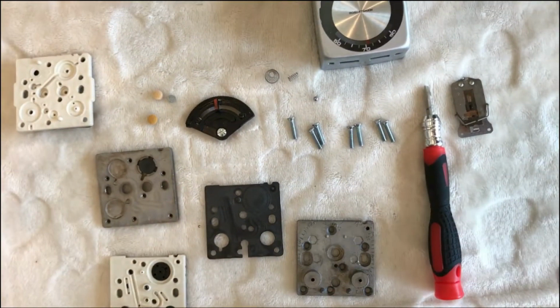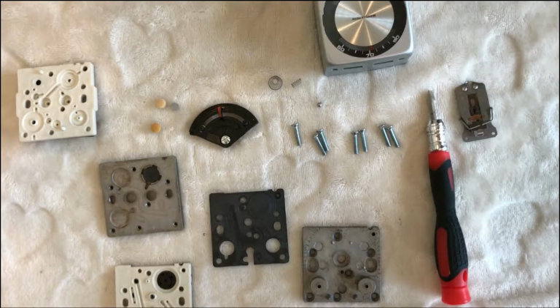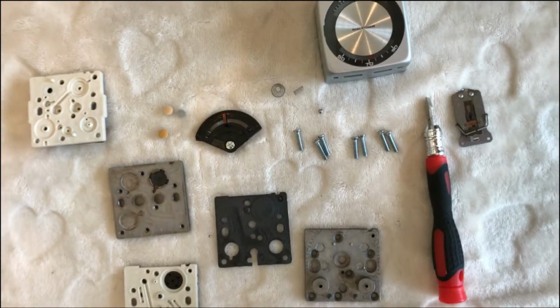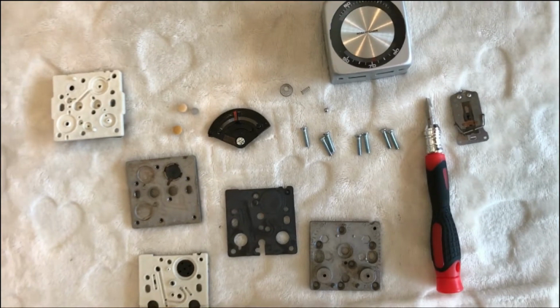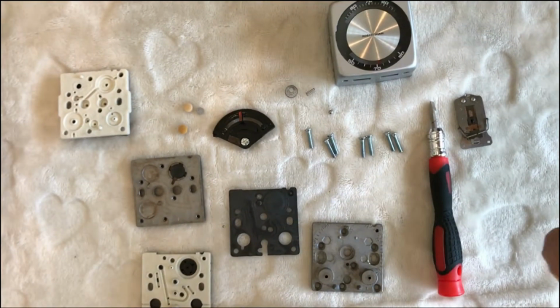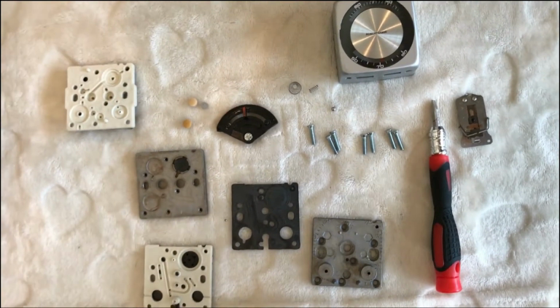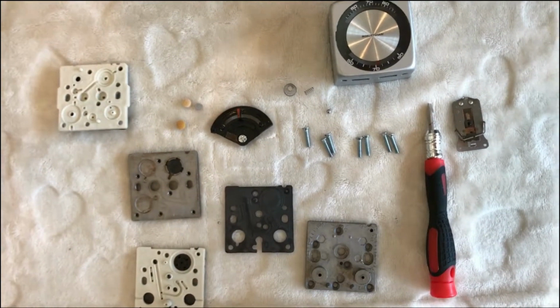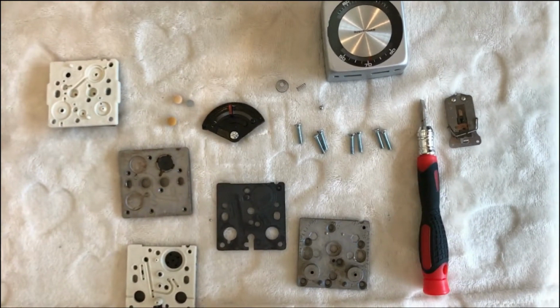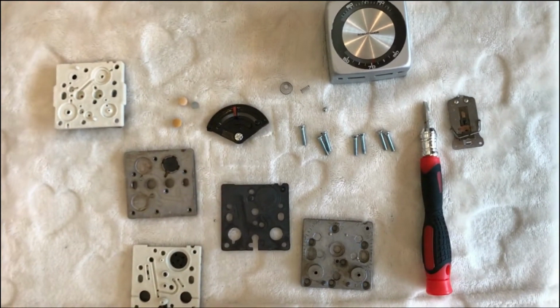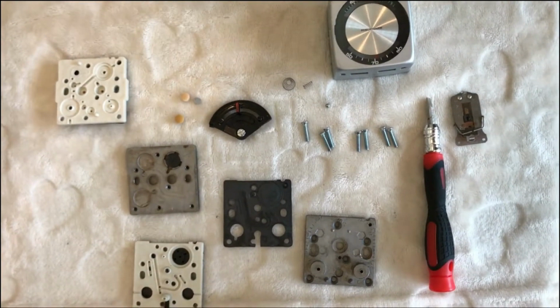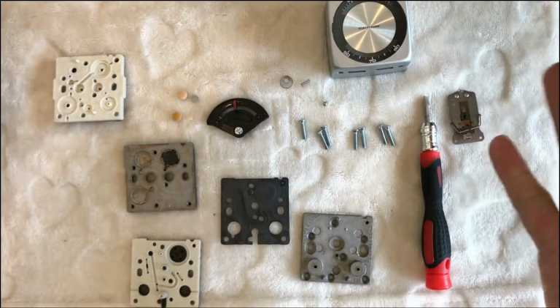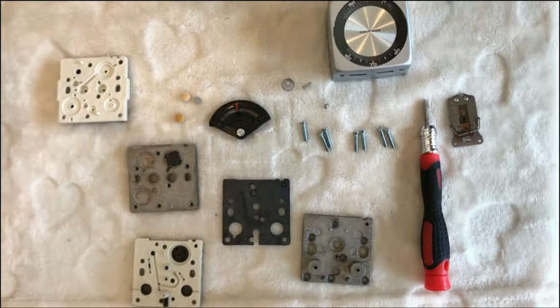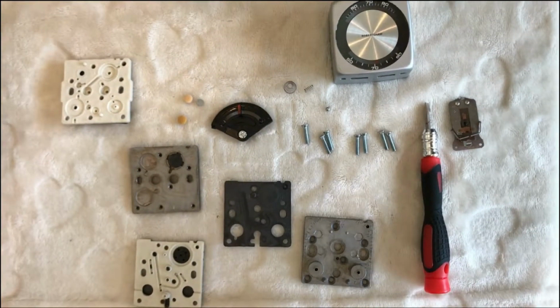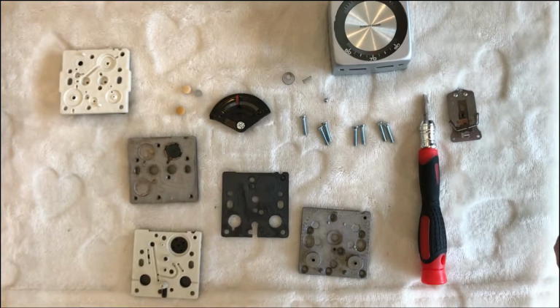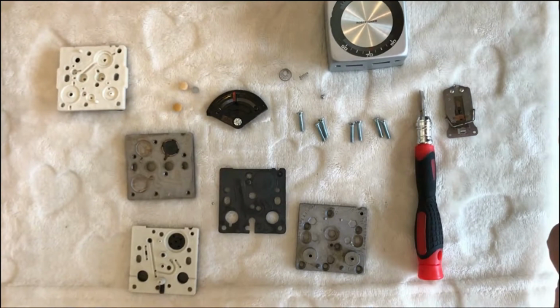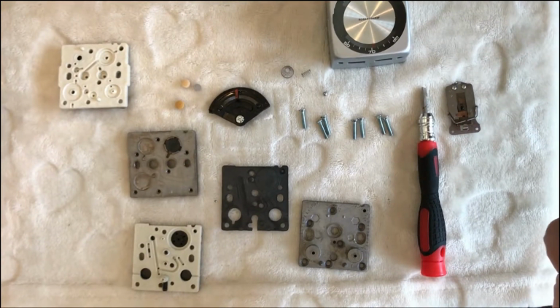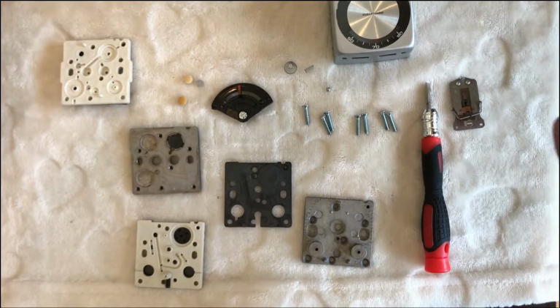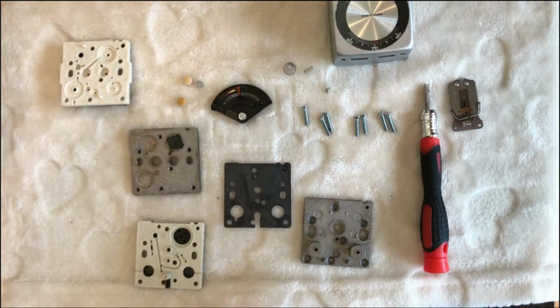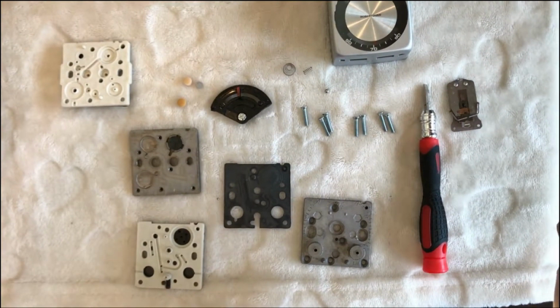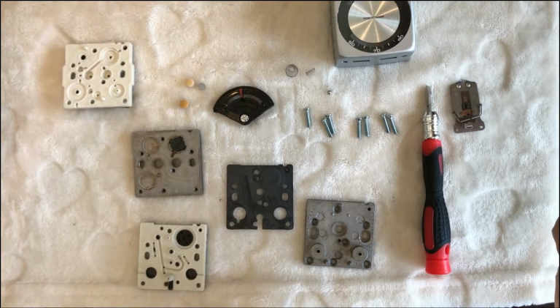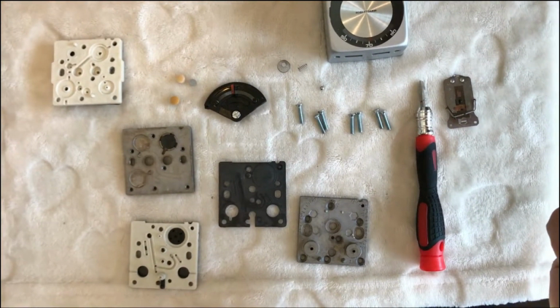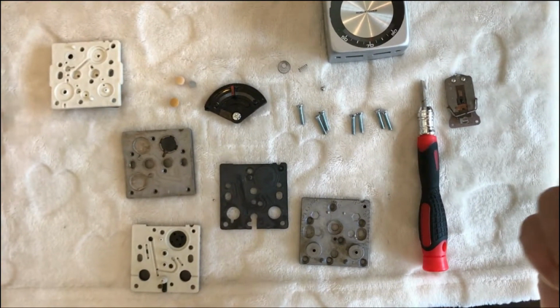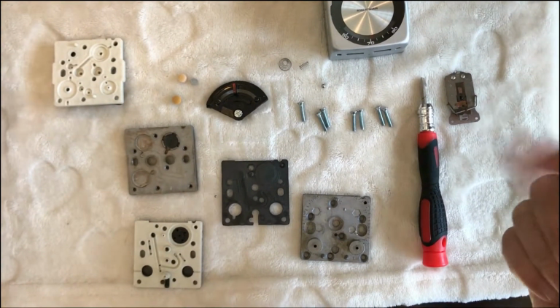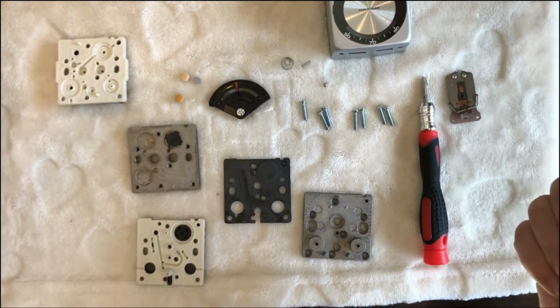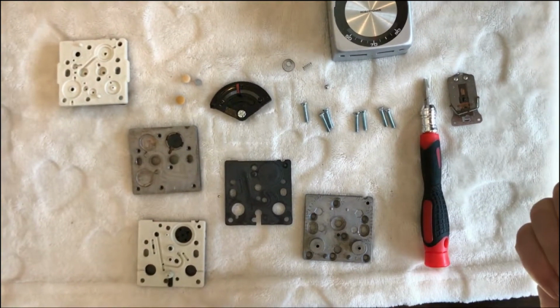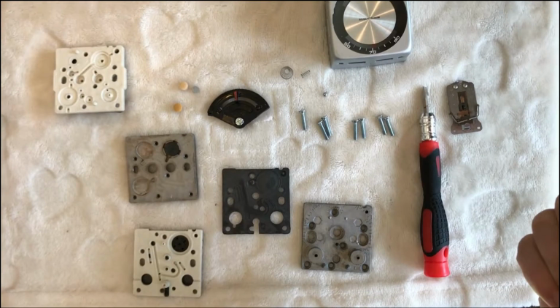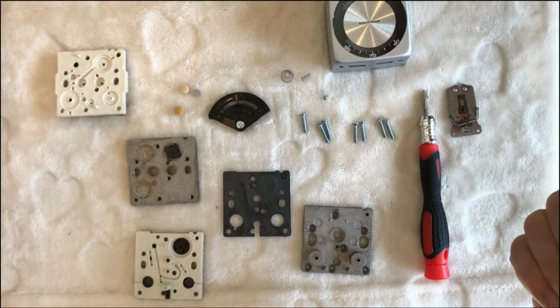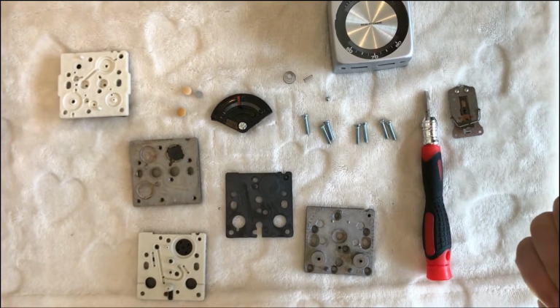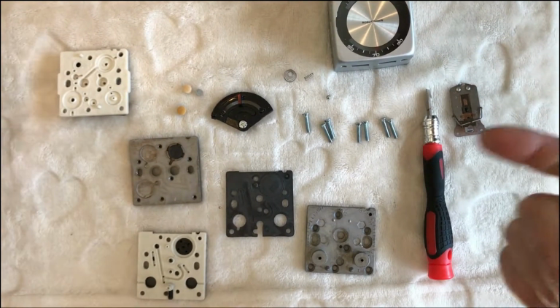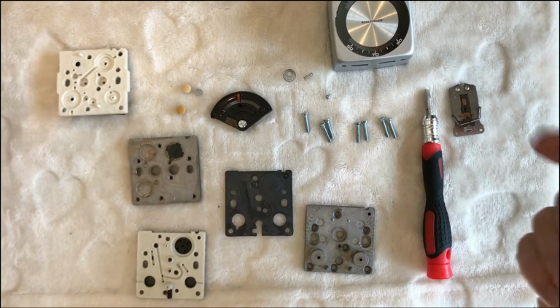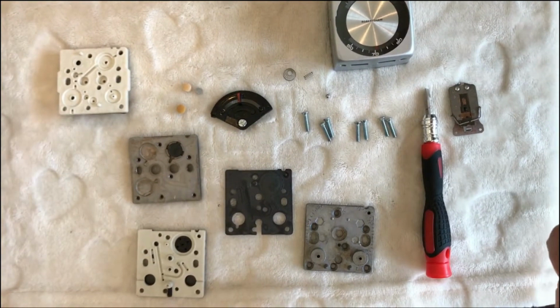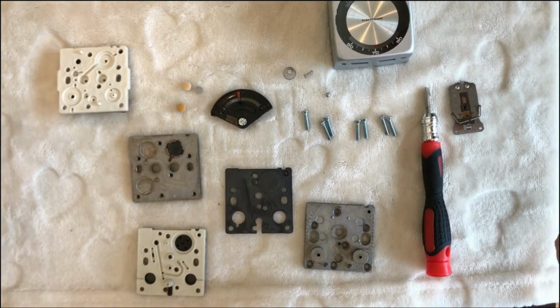That's pretty much it for this Robertshaw pneumatic thermostat. I just wanted to take it apart and see what's inside, and now I have a chance to show you guys, because I've never seen a video like this before. Alright, that's it for now. Thank you.